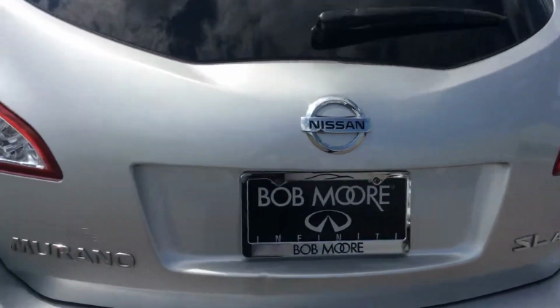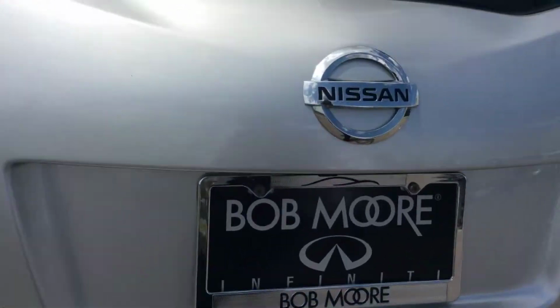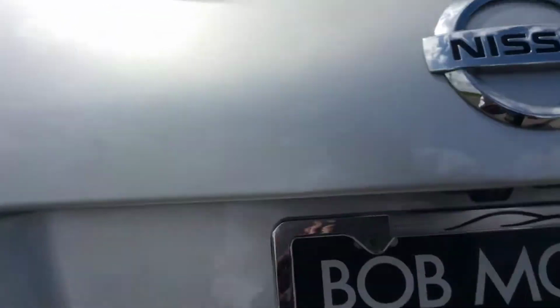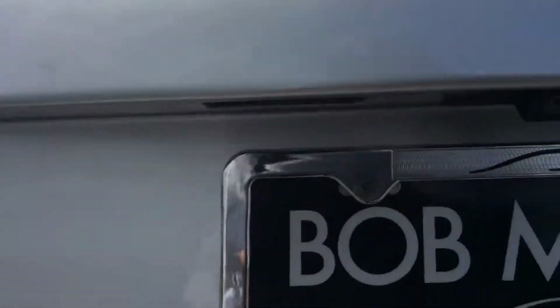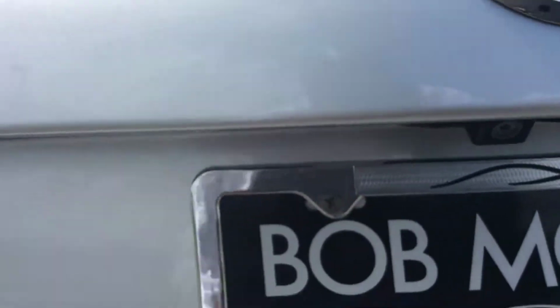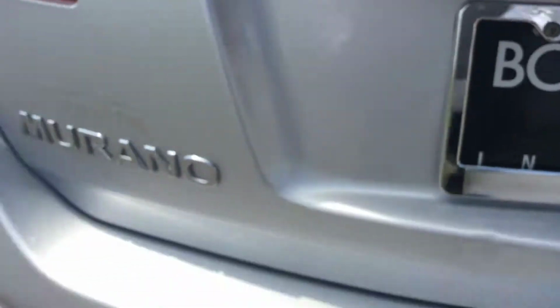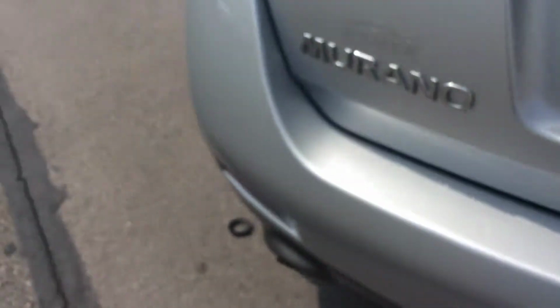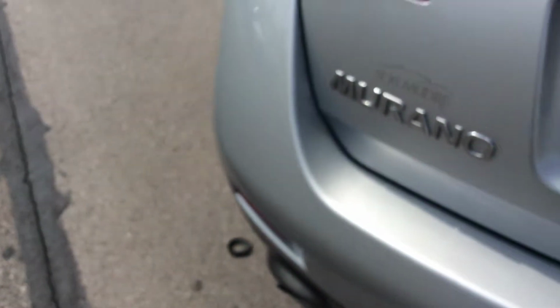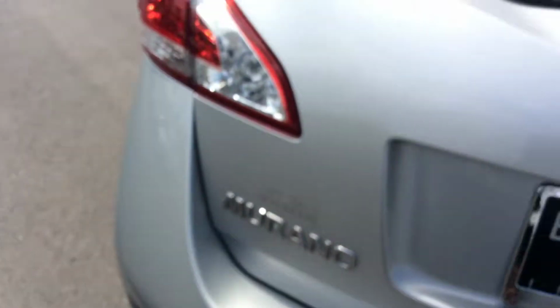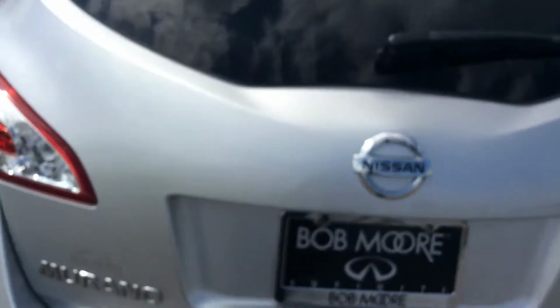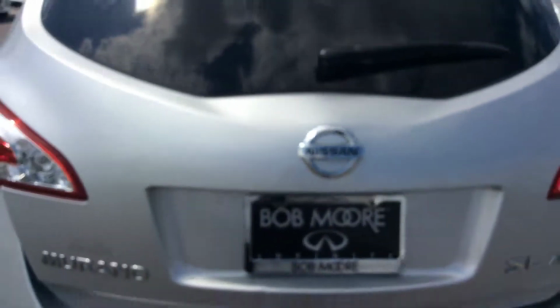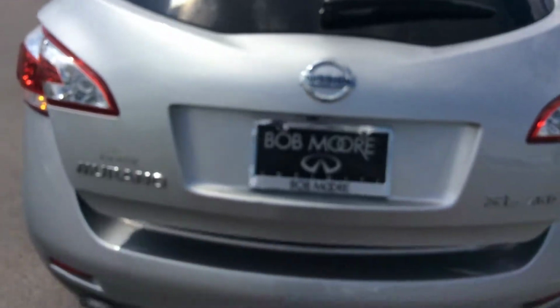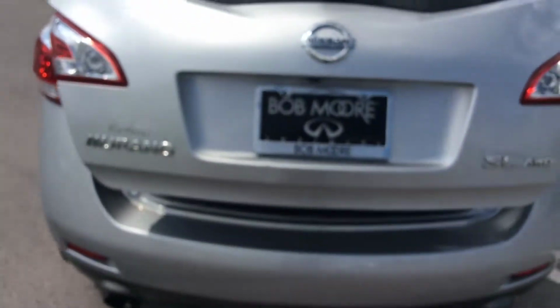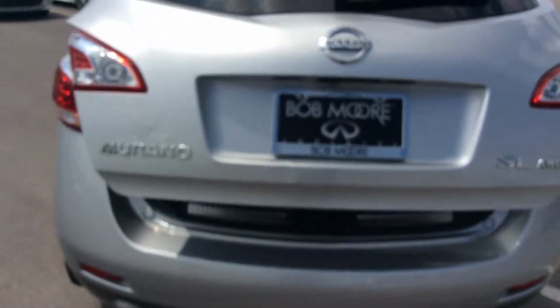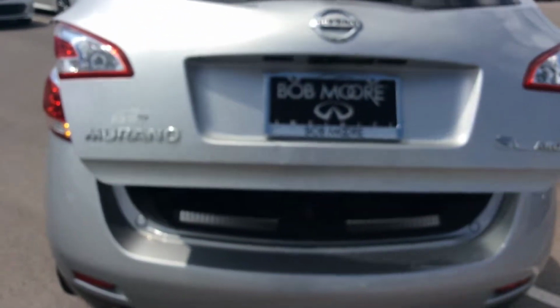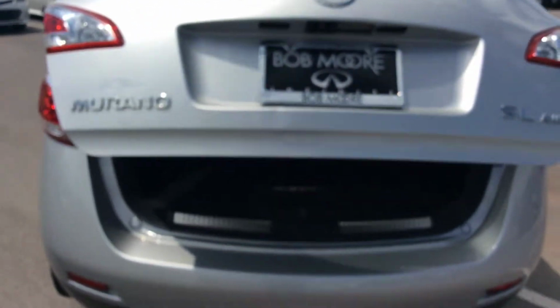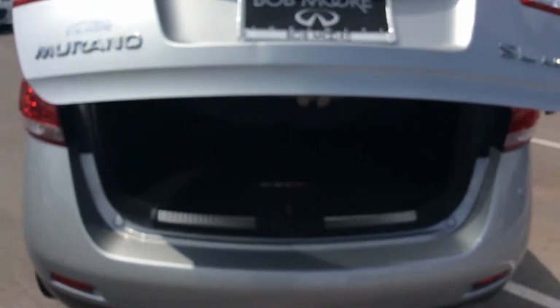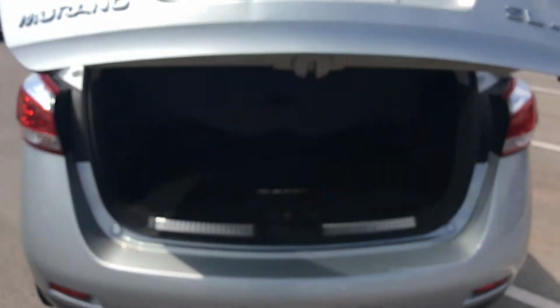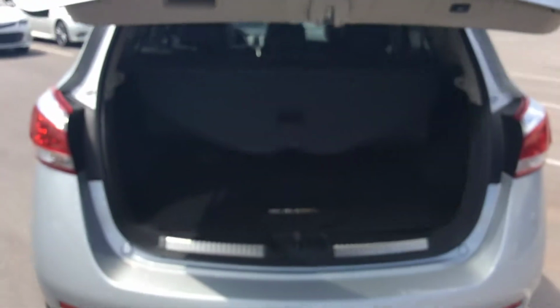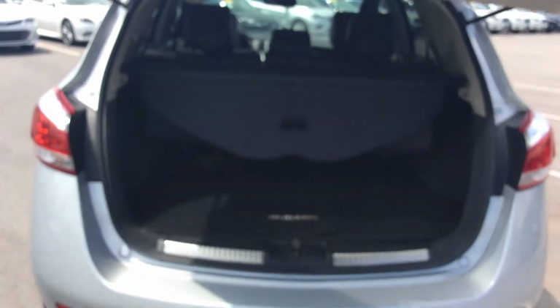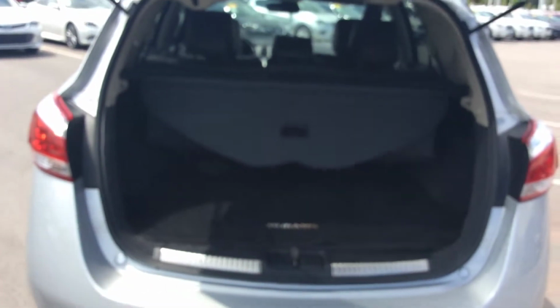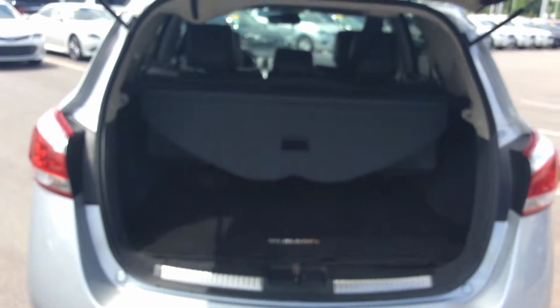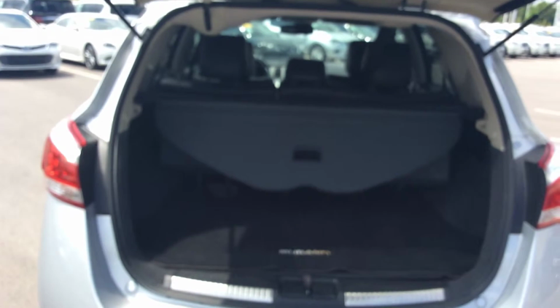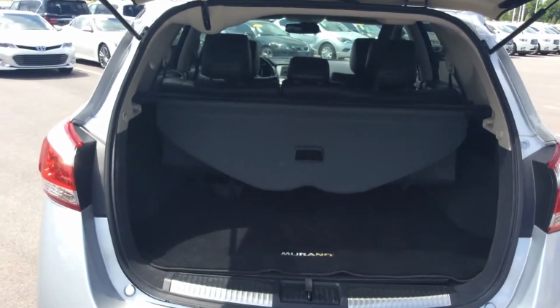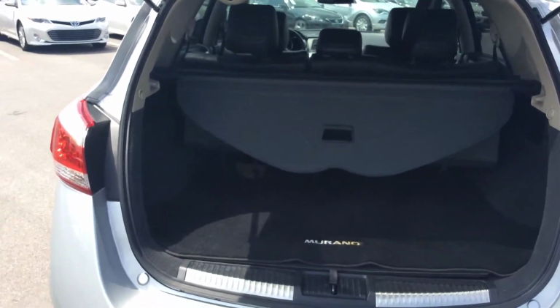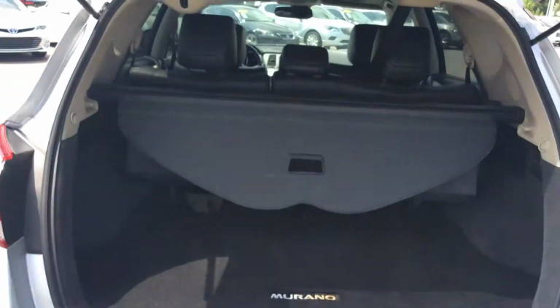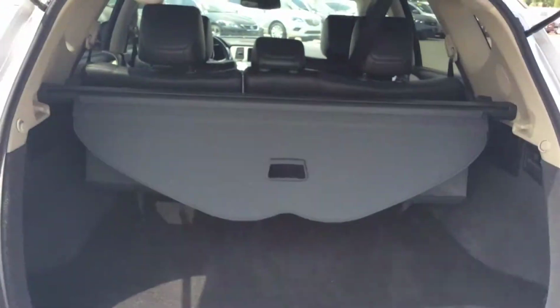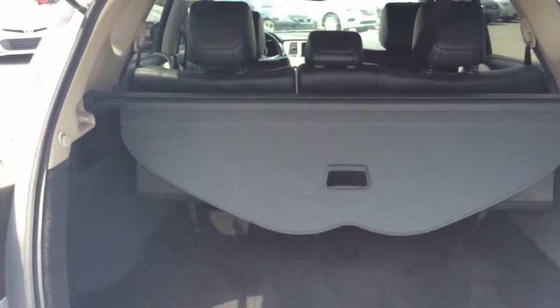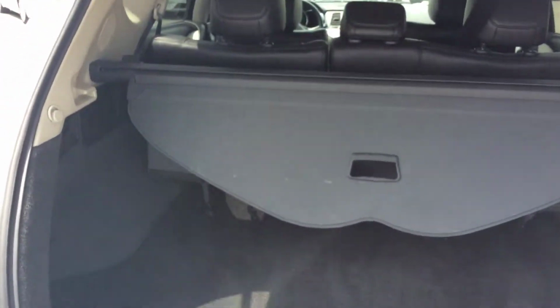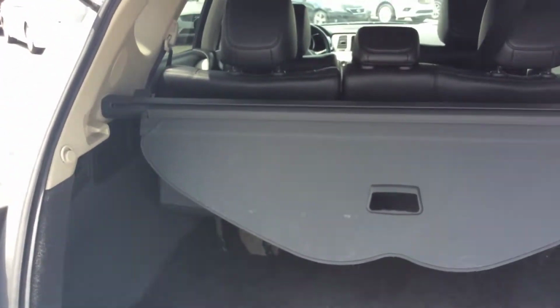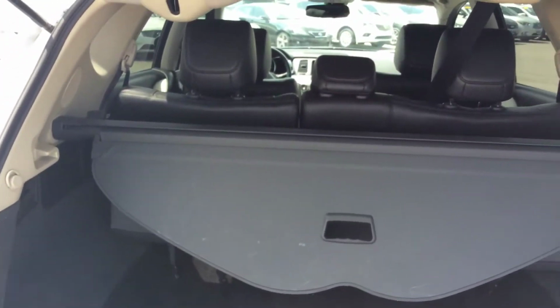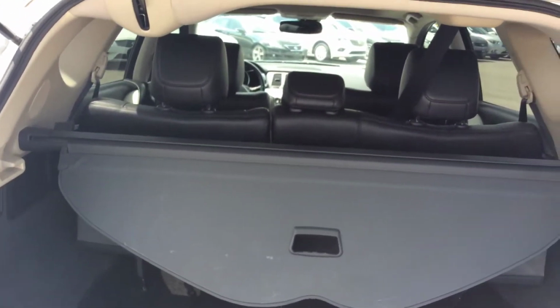It's got a backup camera and the trunk is a power lift gate trunk. Inside is the dark interior so it doesn't show any dirt and you can put the children at the back. It's very spacious at the back.